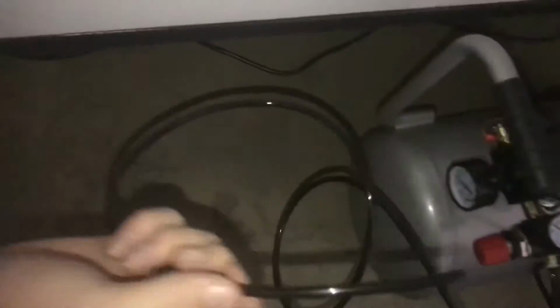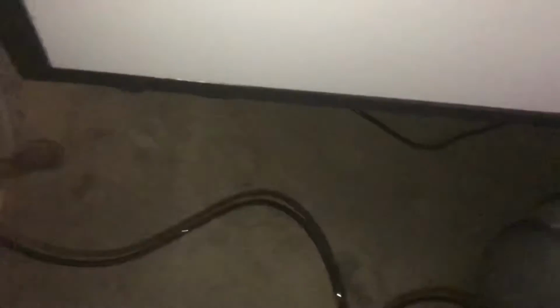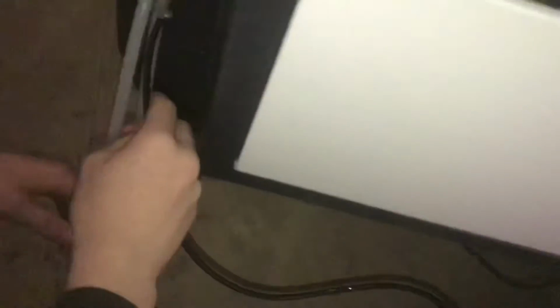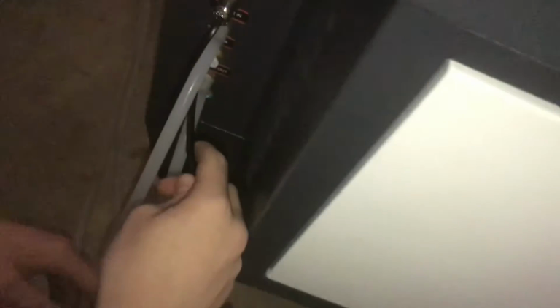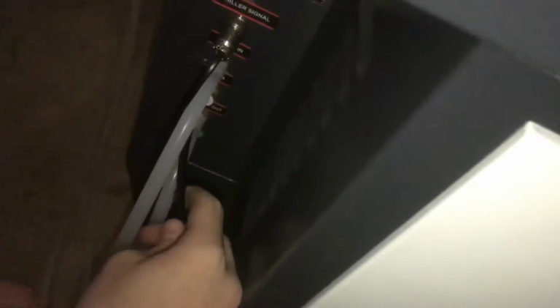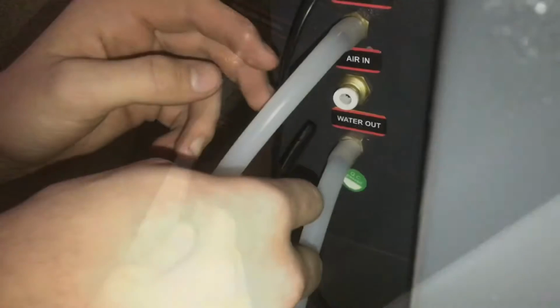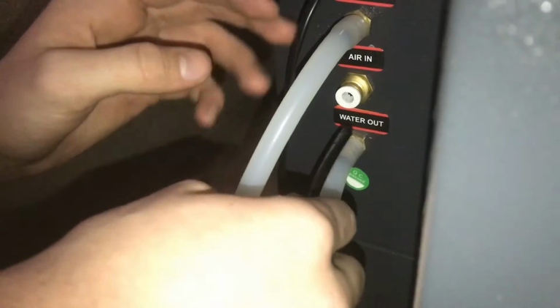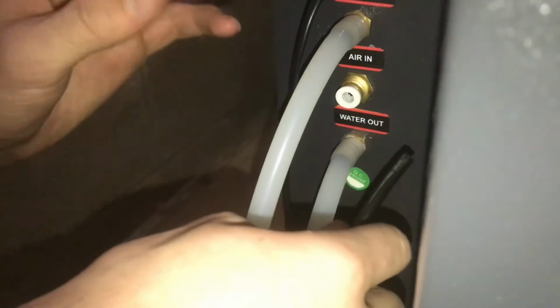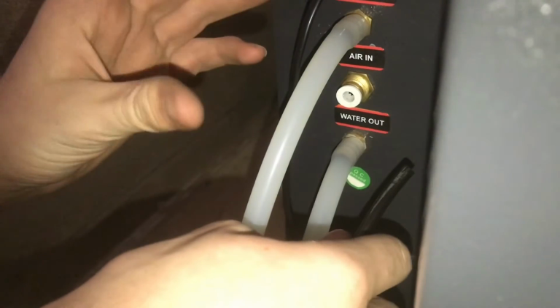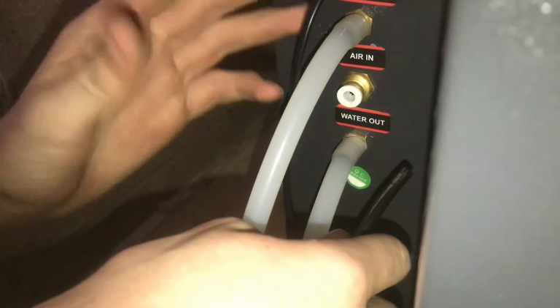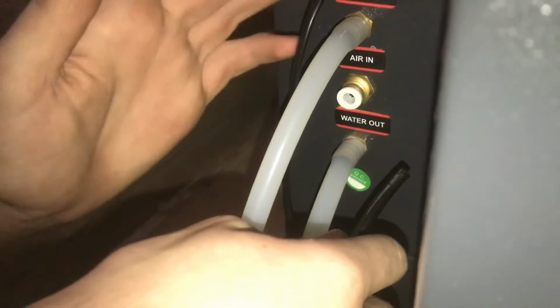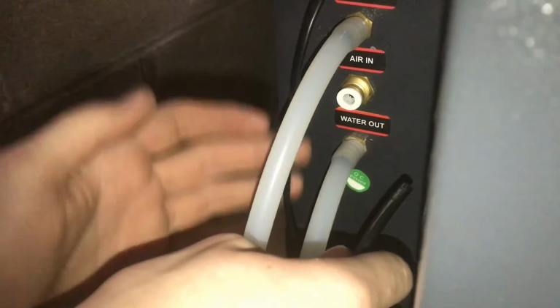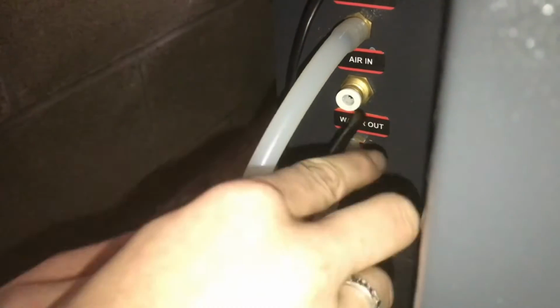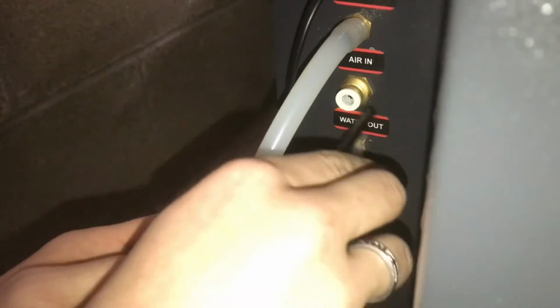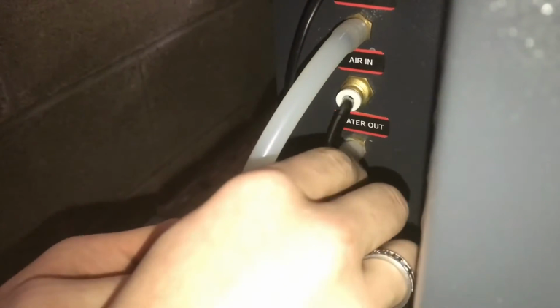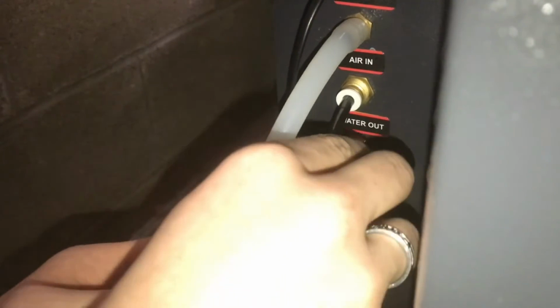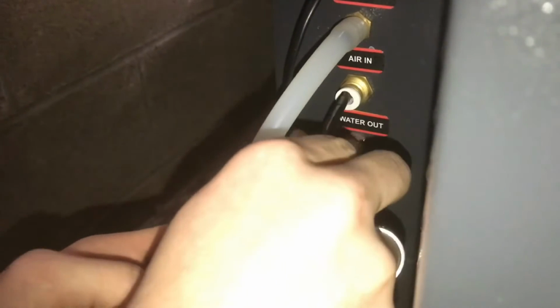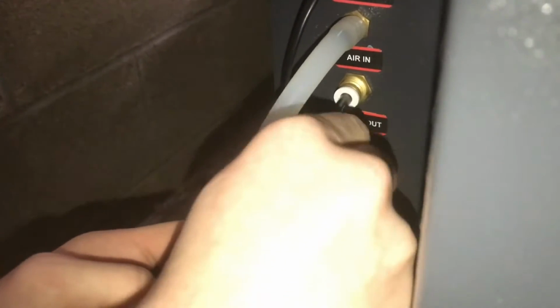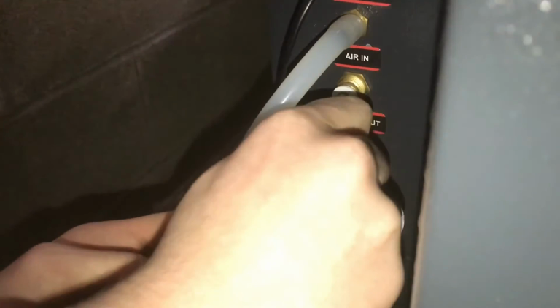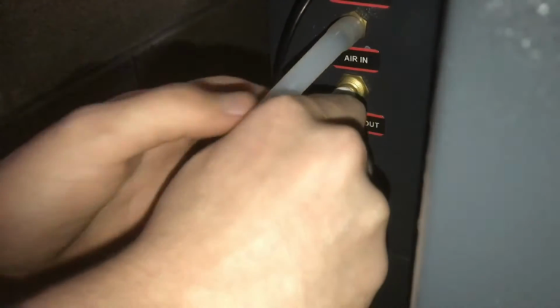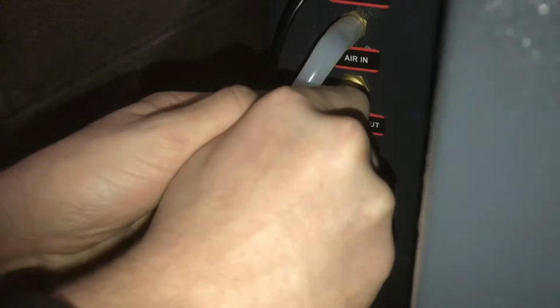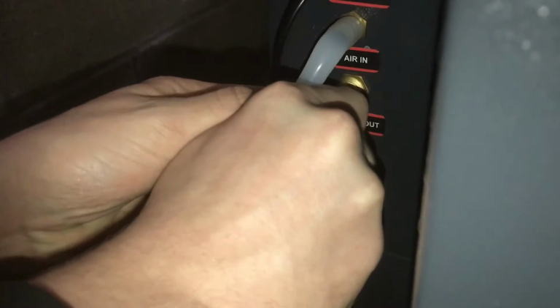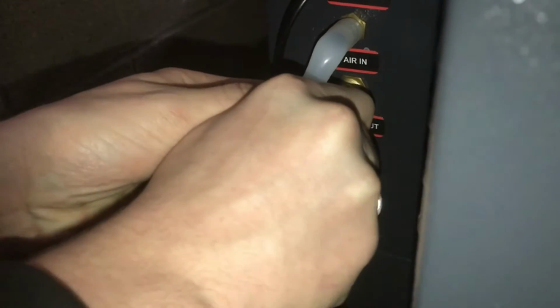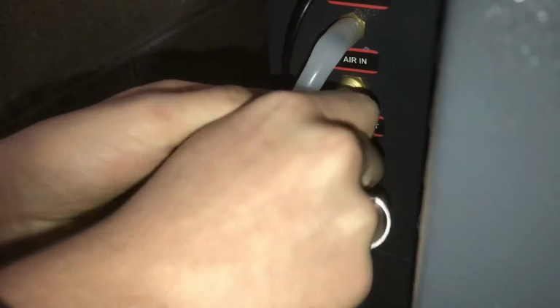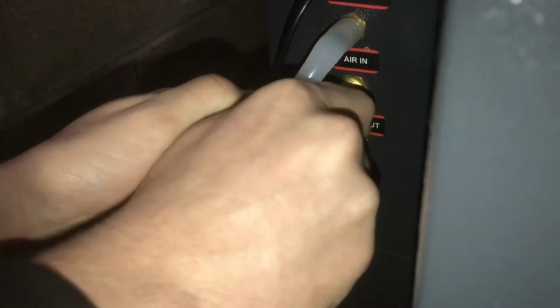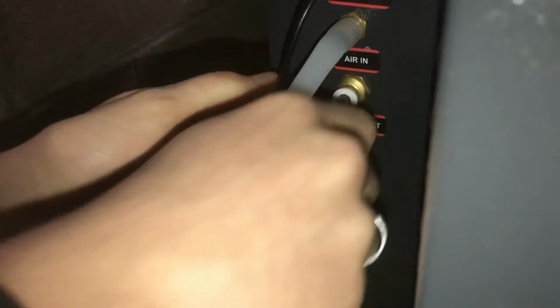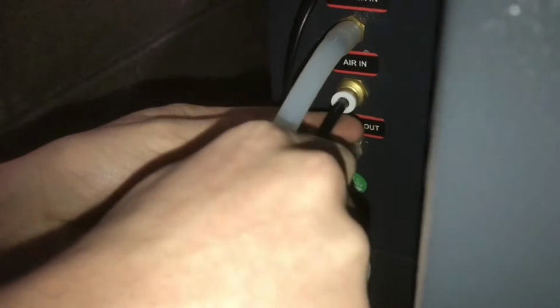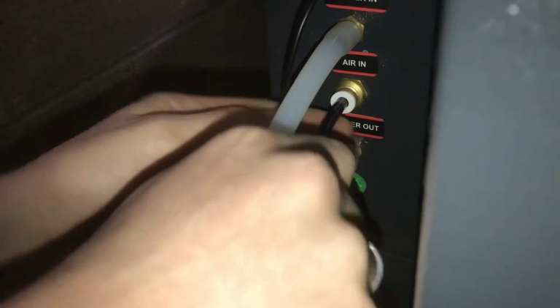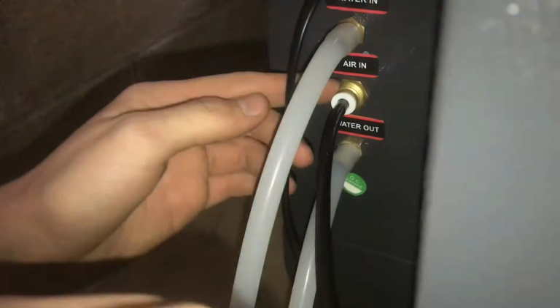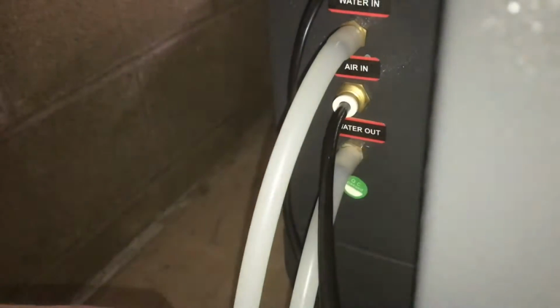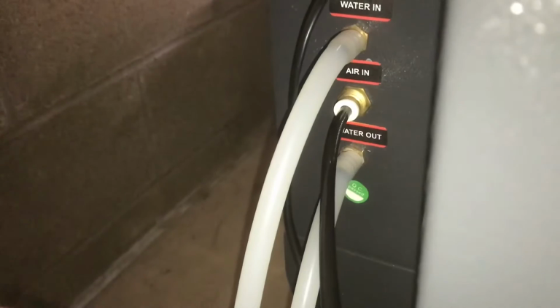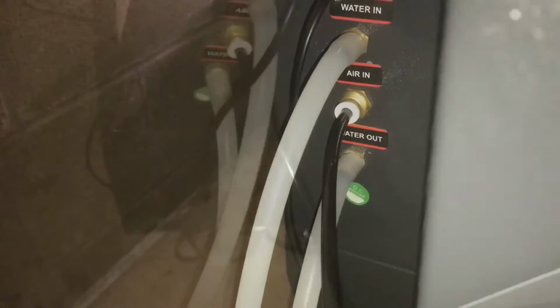Now hook up the air inlet. In the back of your machine where you hook up everything else like your water chiller, that's where the air inlet is. Just push that in place — you'll feel it kind of snap in and catch on those shark bites.